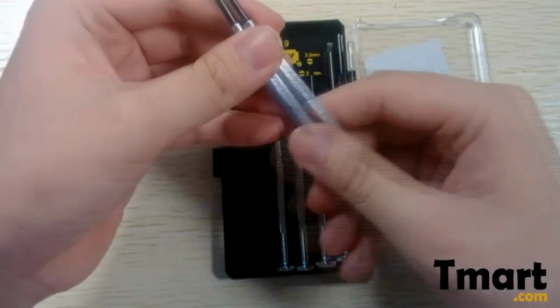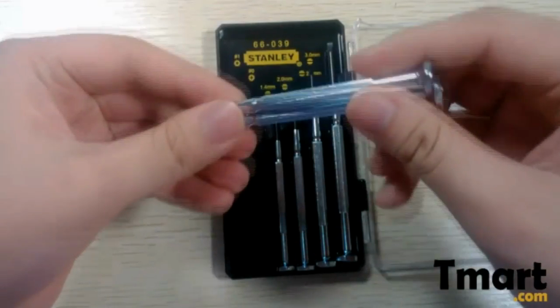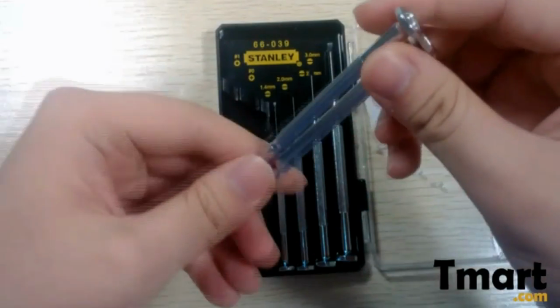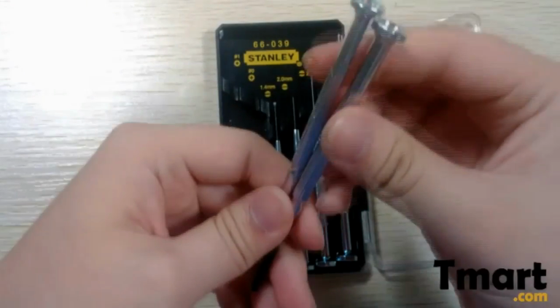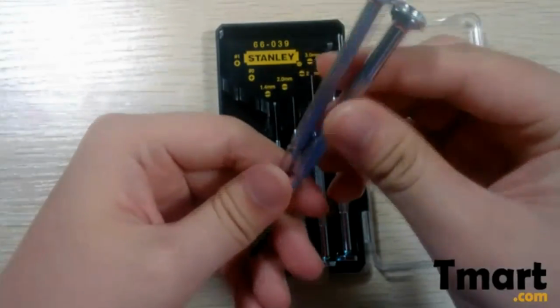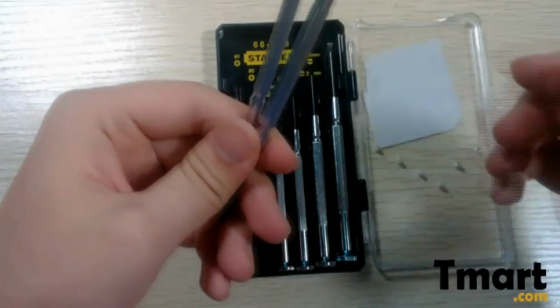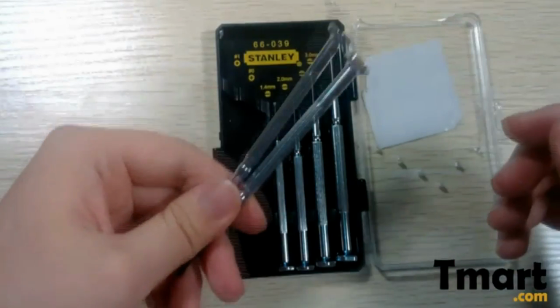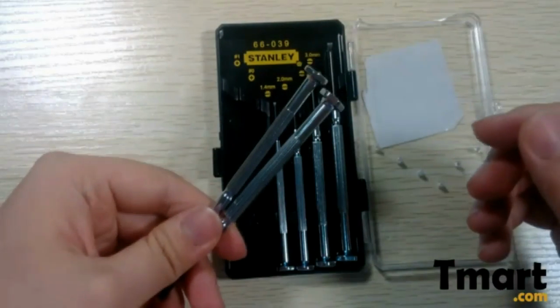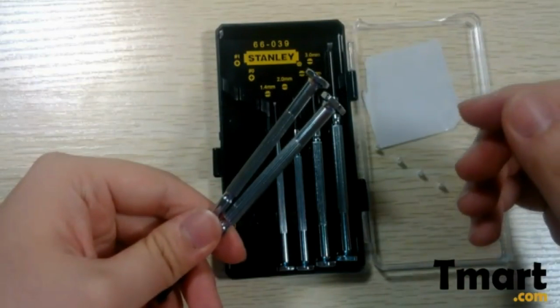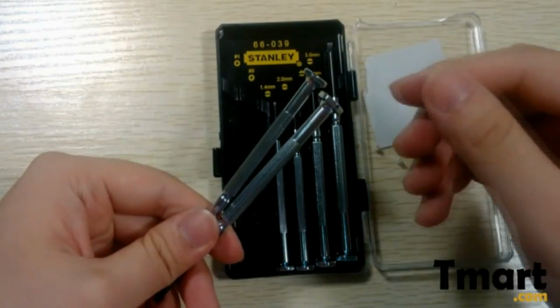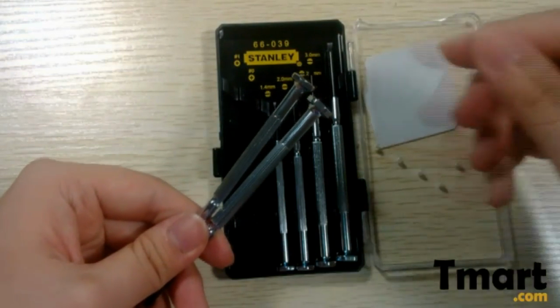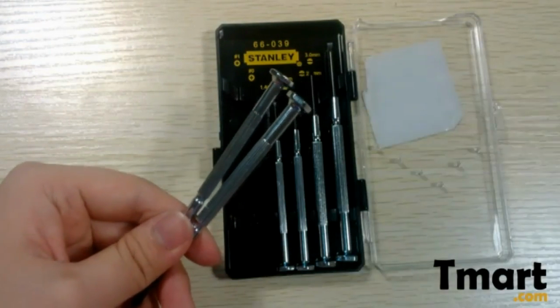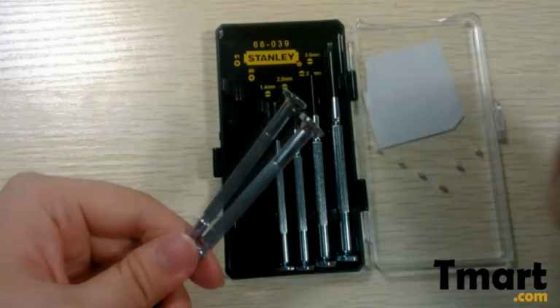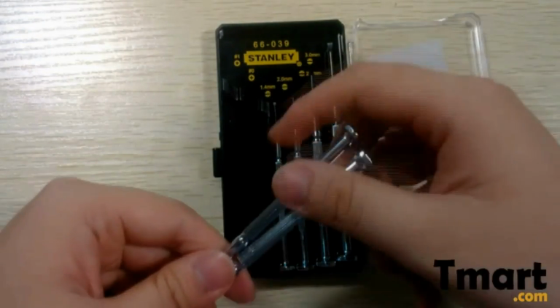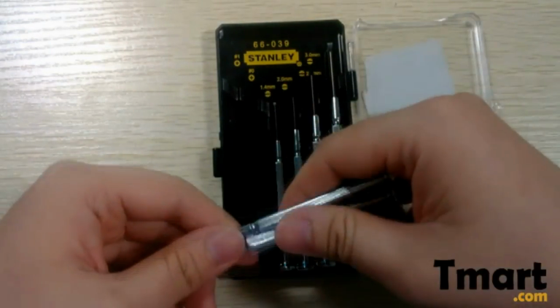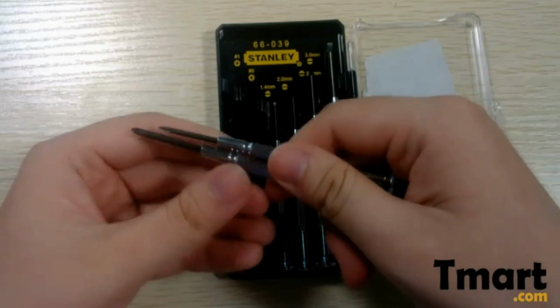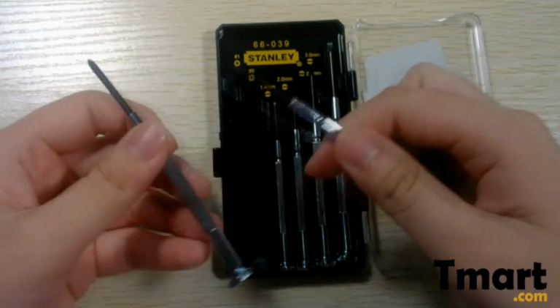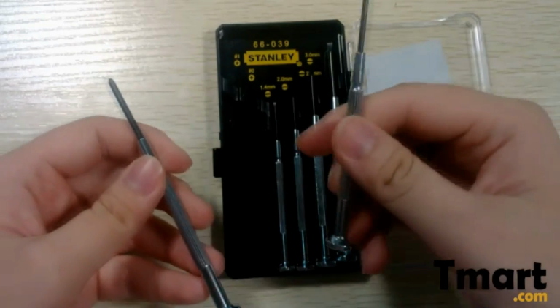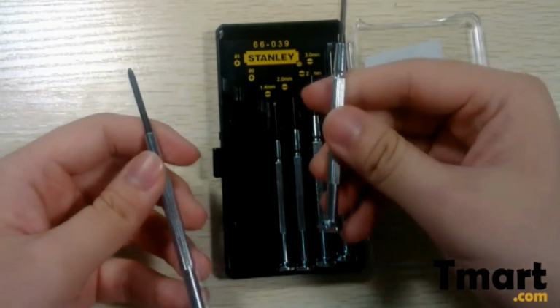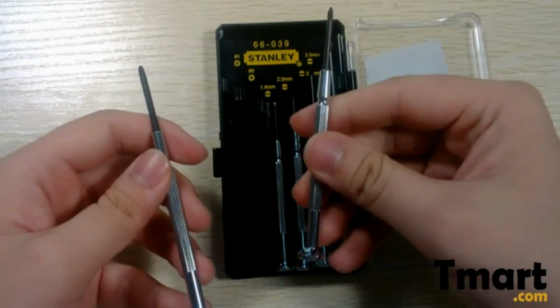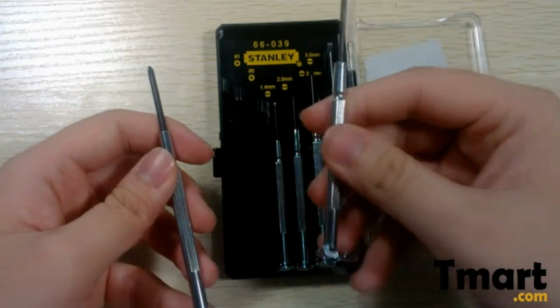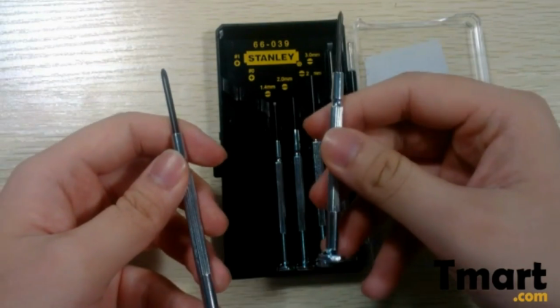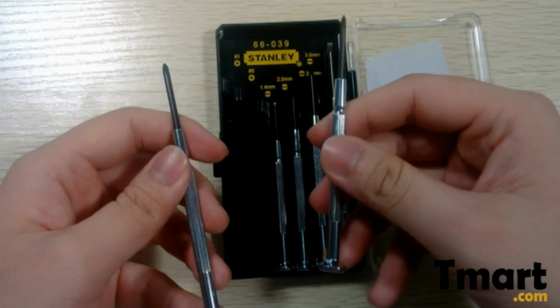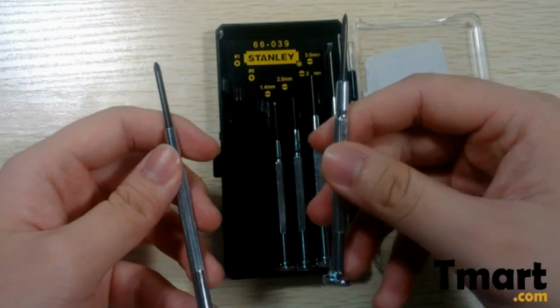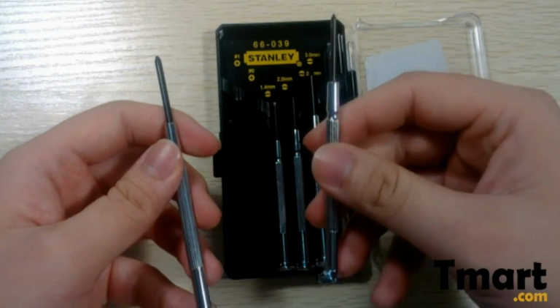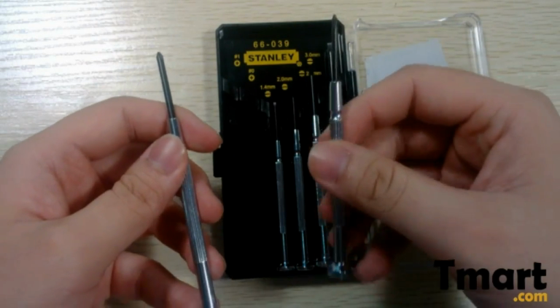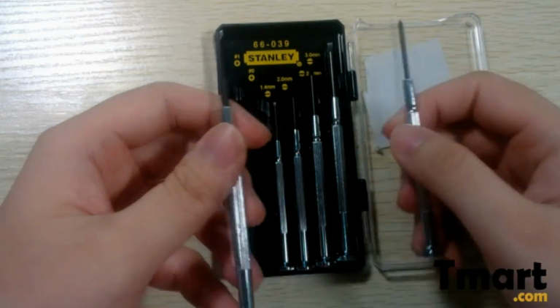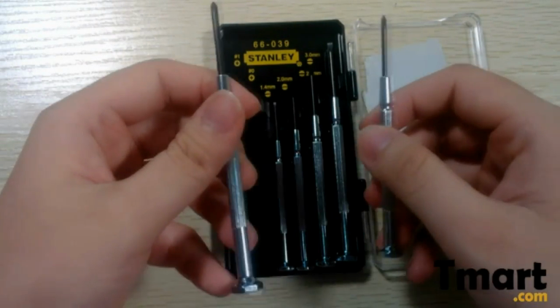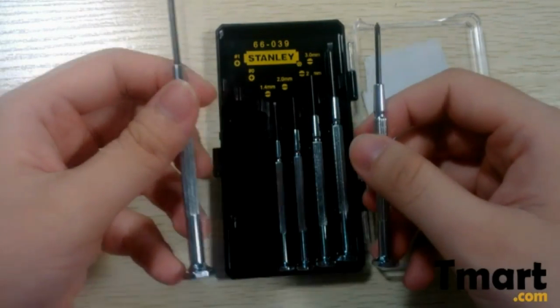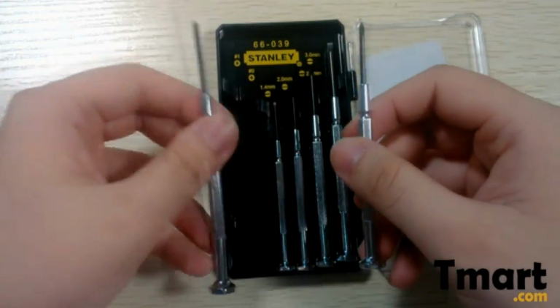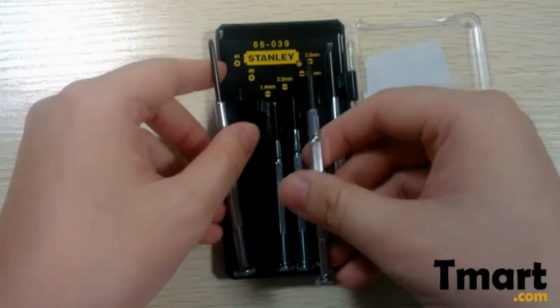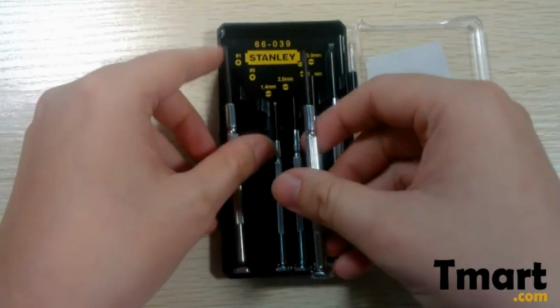And here we have two cross screwdrivers — this is the smaller one, number zero, and this is the bigger one, number one.